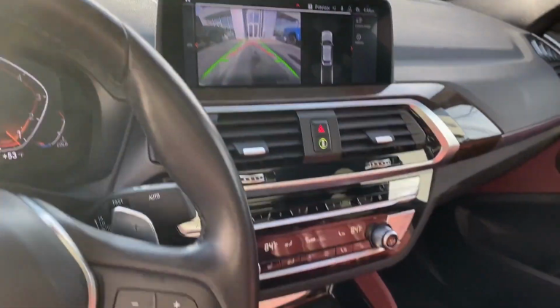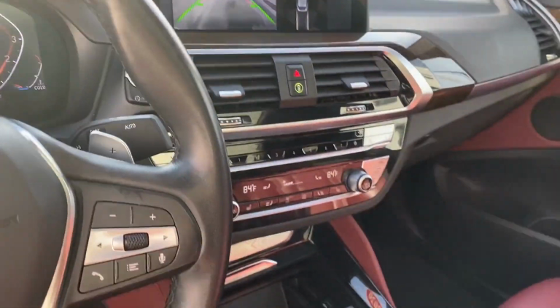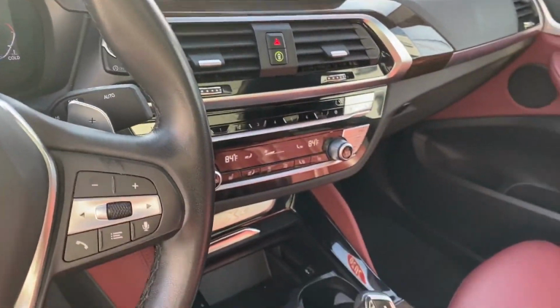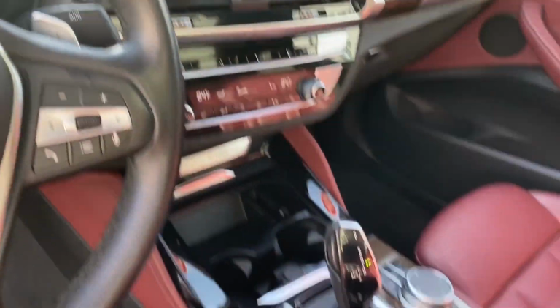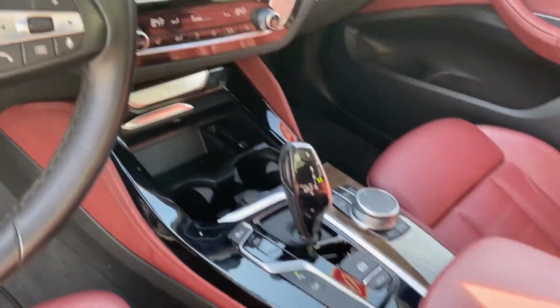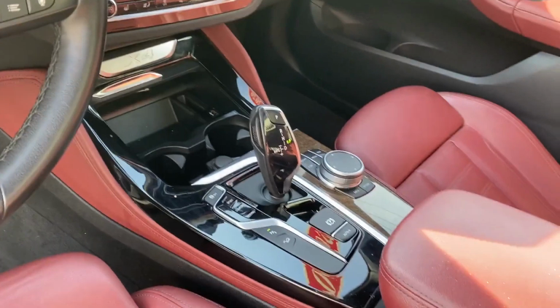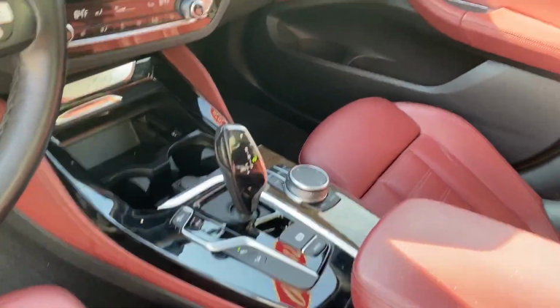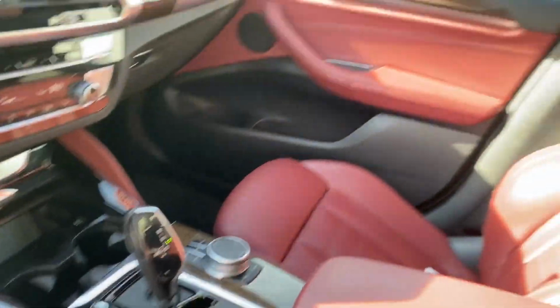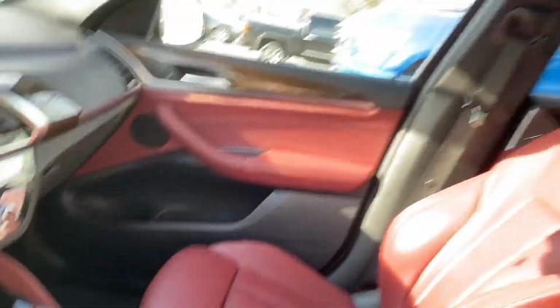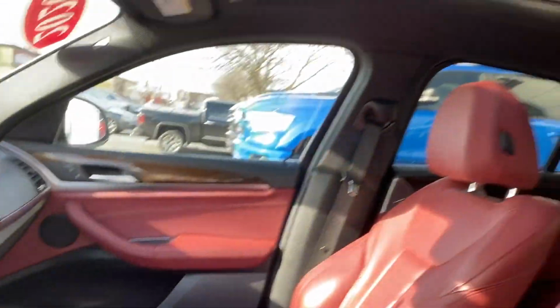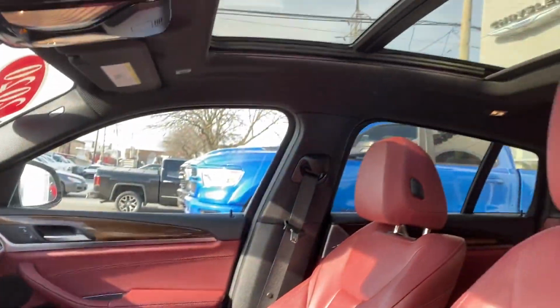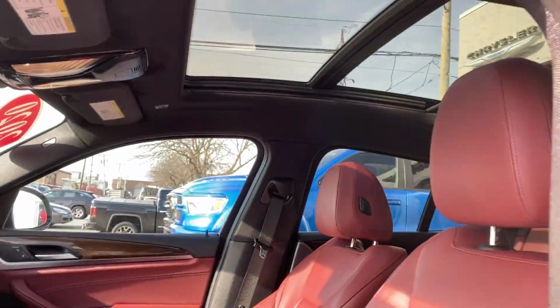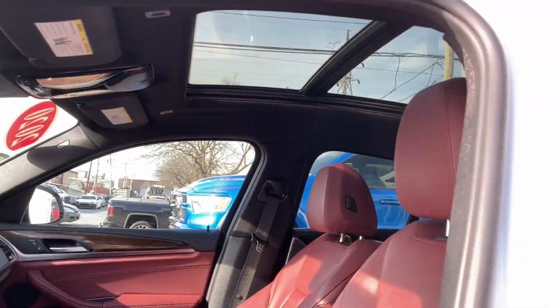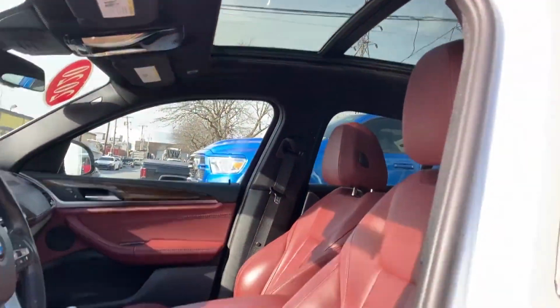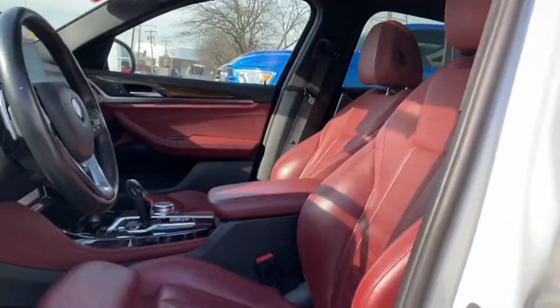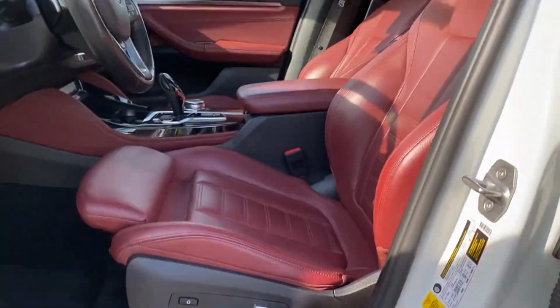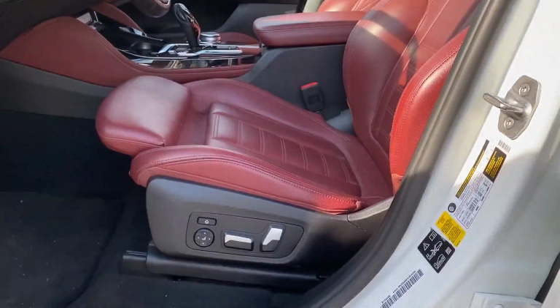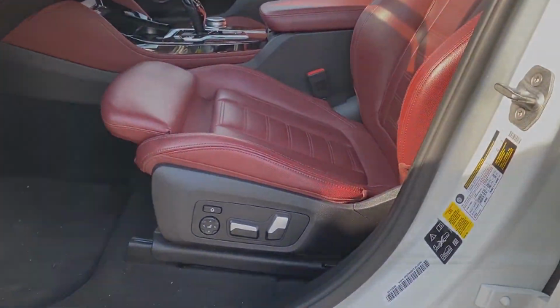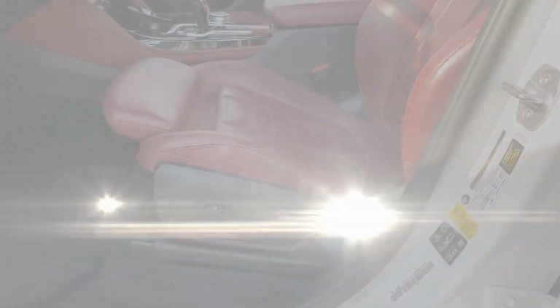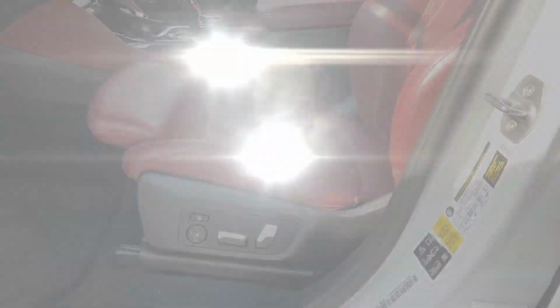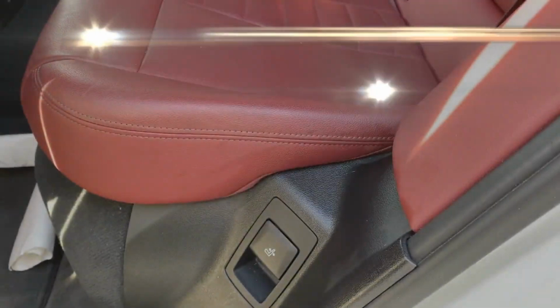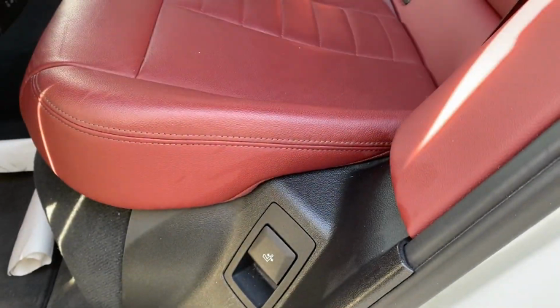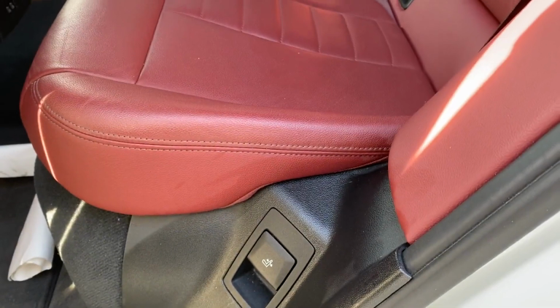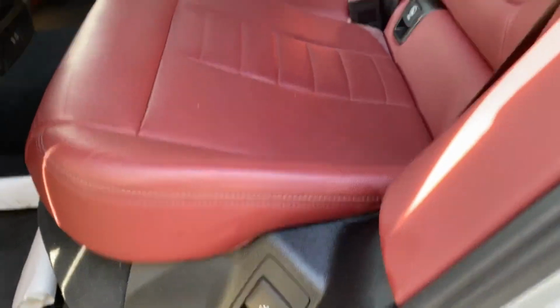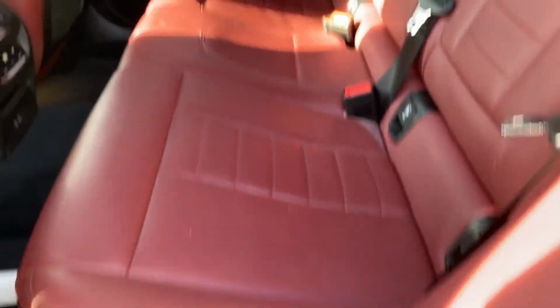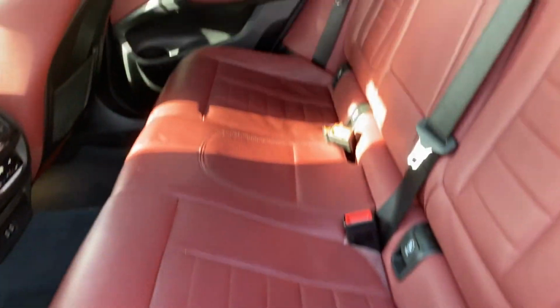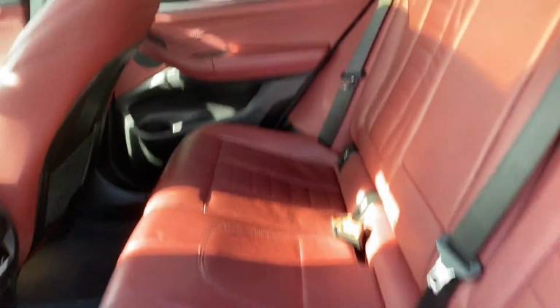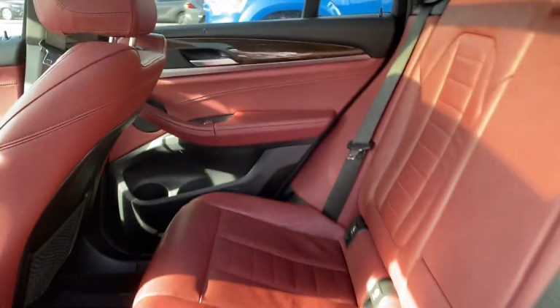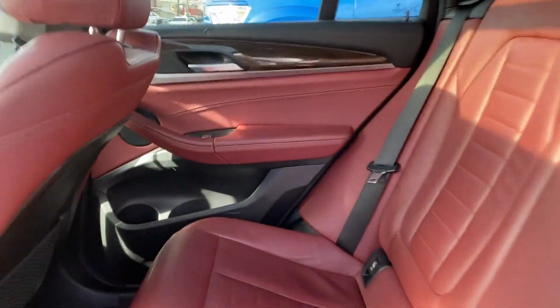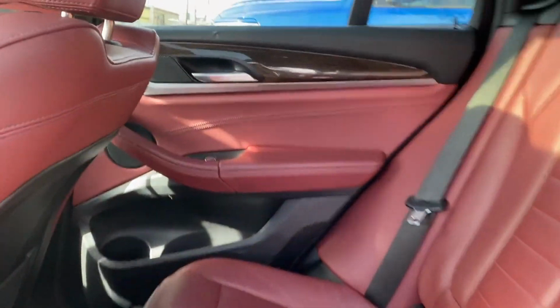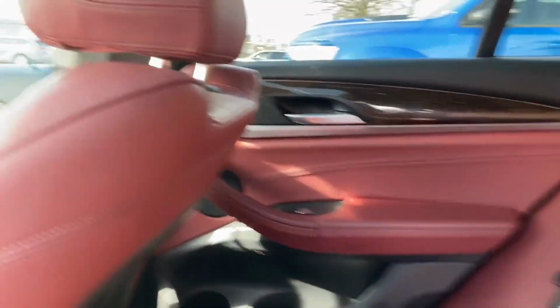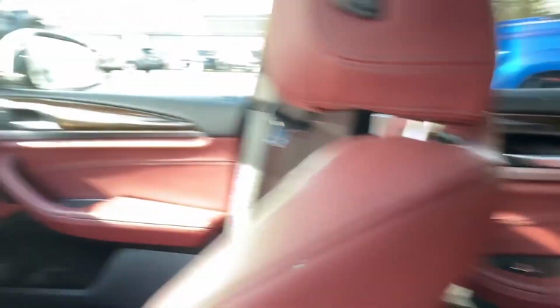Rear air conditioning, power driver seat, power passenger seat, pass-through rear seat, rain sensing wipers, Bluetooth, and power lift gate.